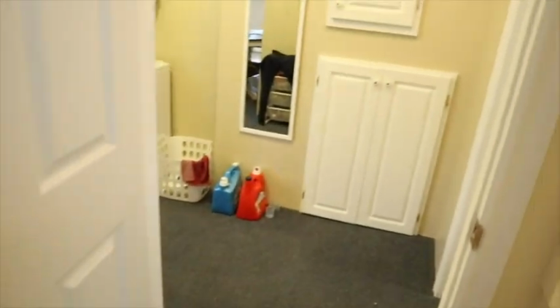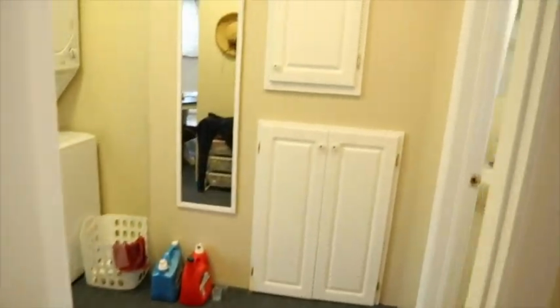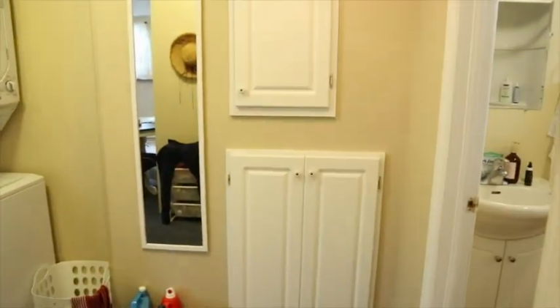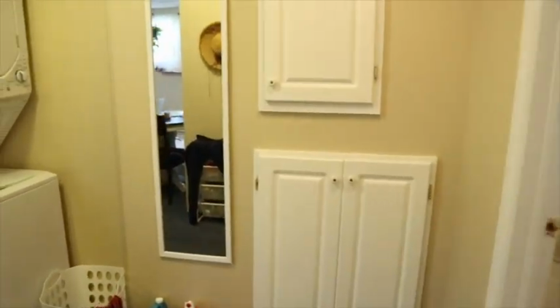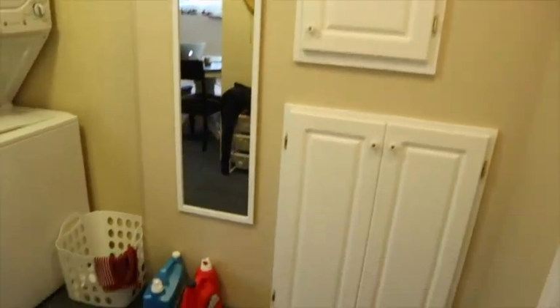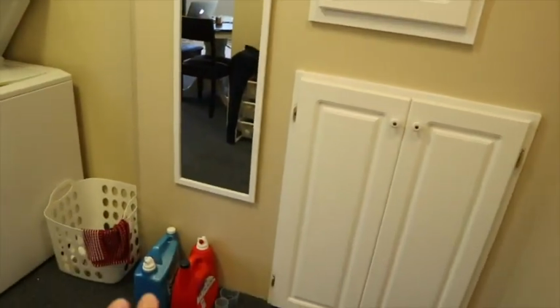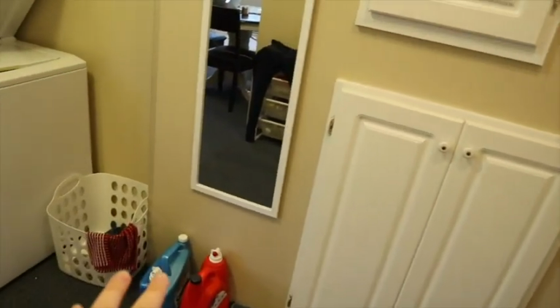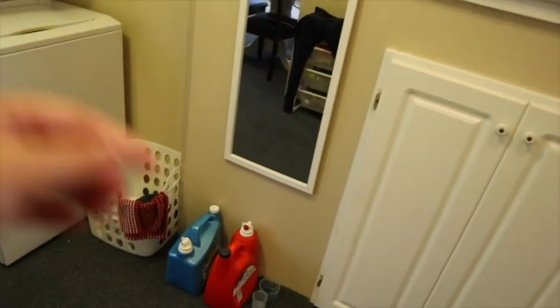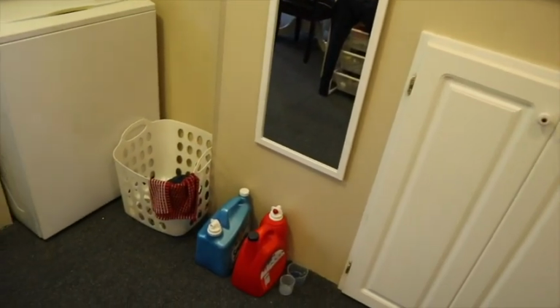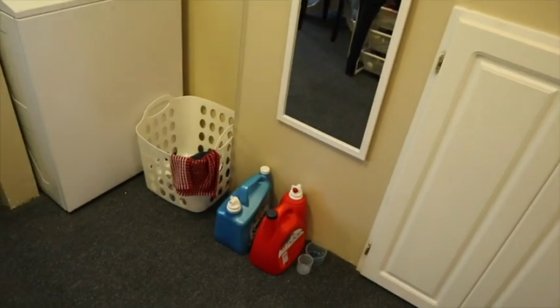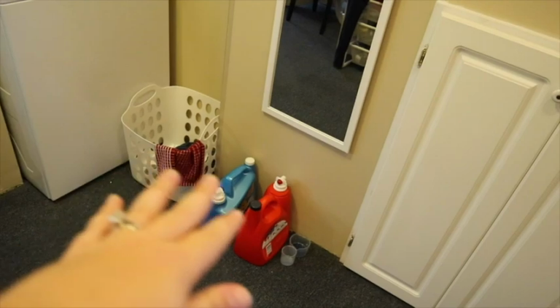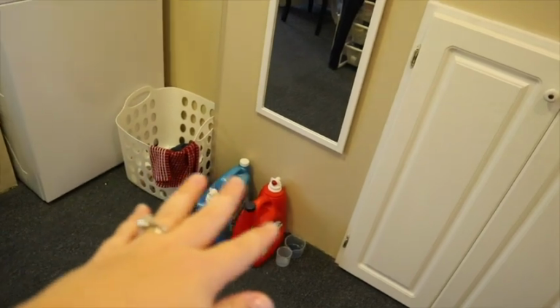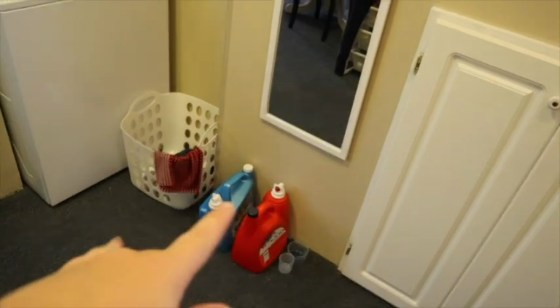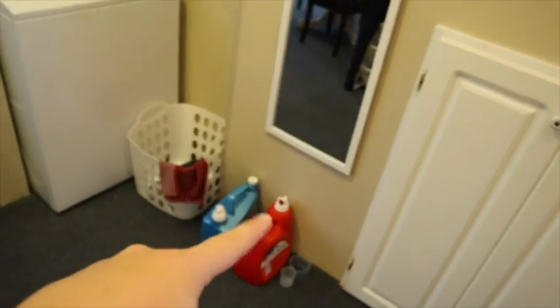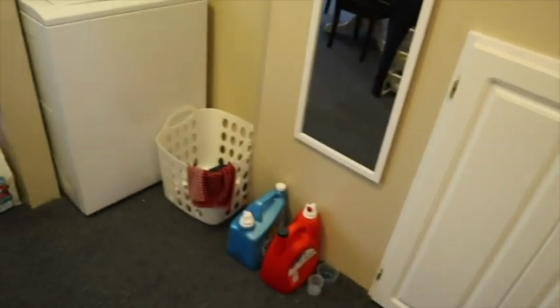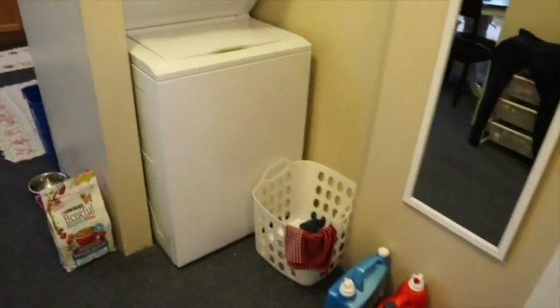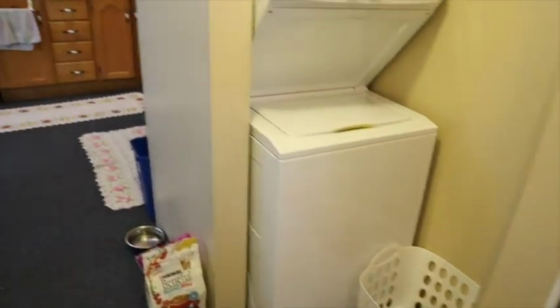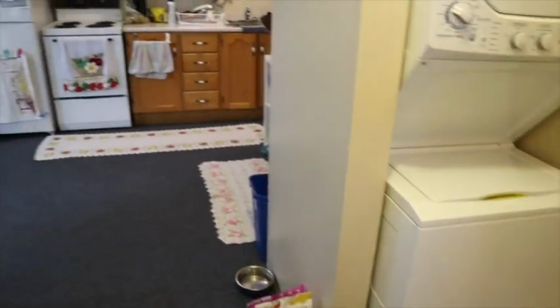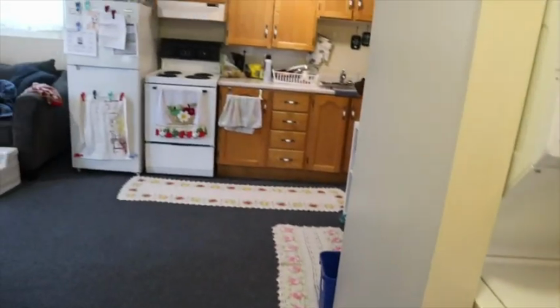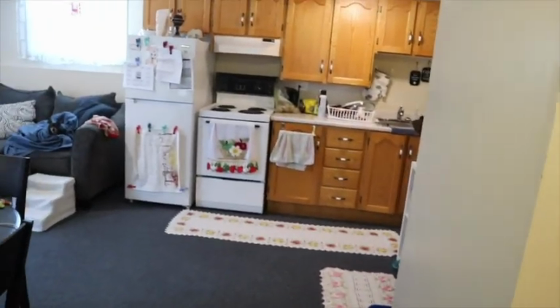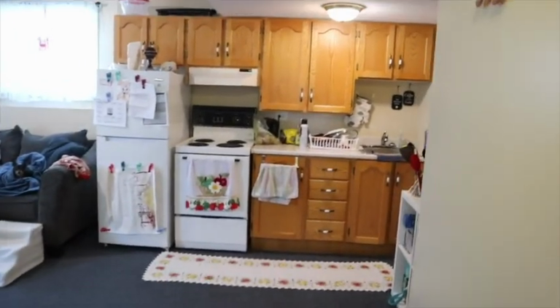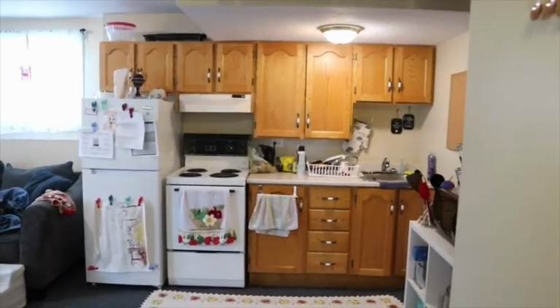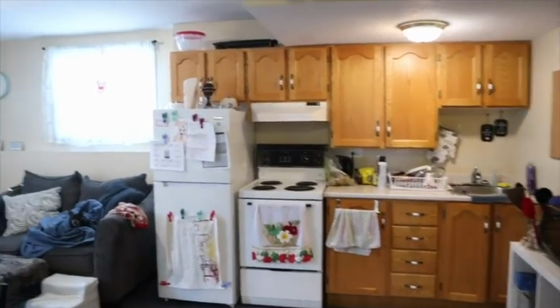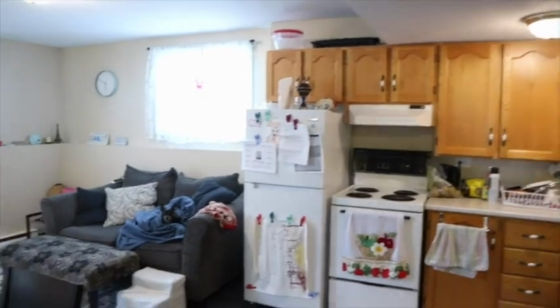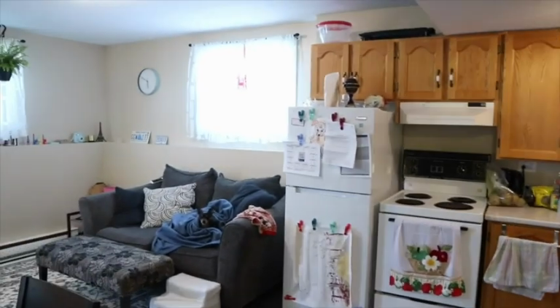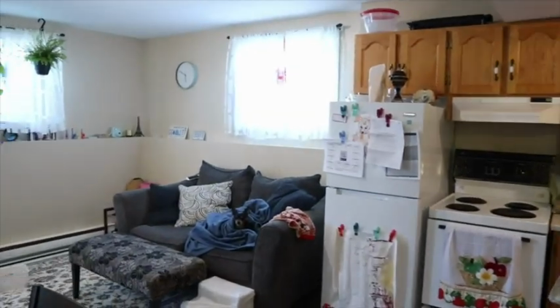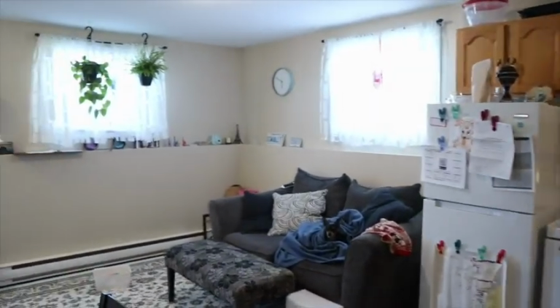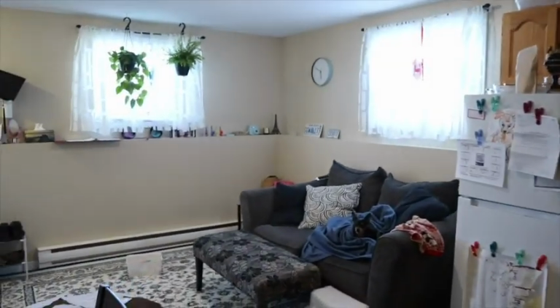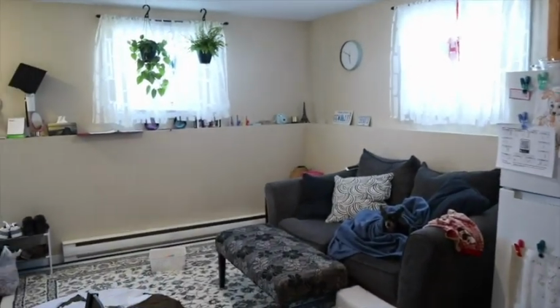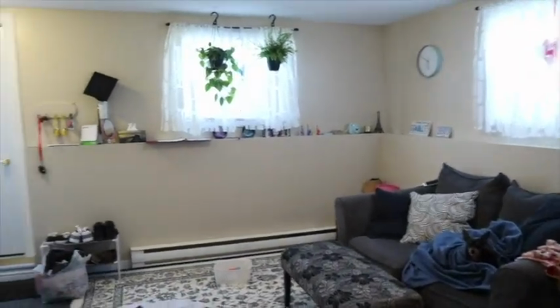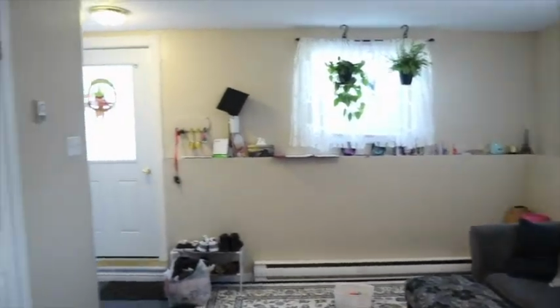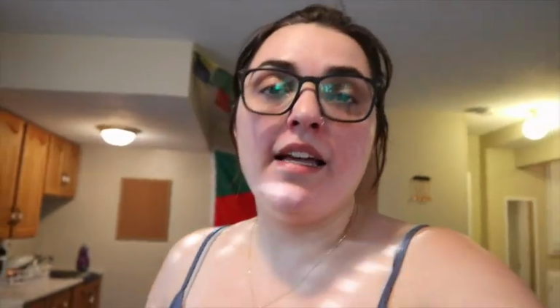There are some small things I wanted to get, like a small table for that area, but with time. So that's the whole apartment — I live in Corner Brook and now you guys know!